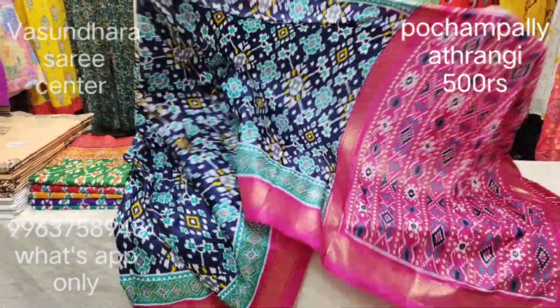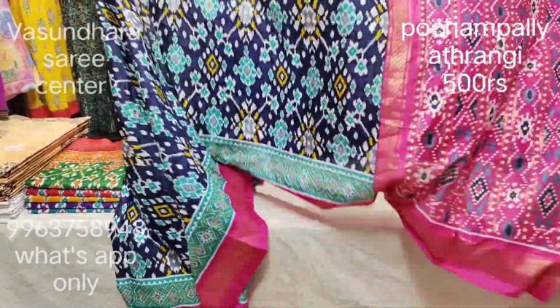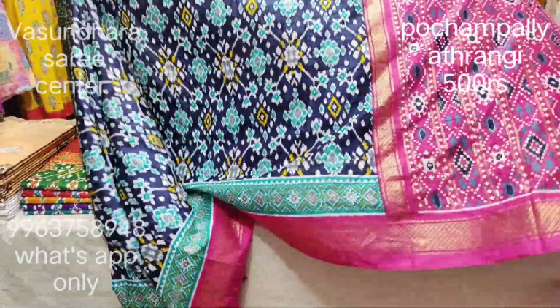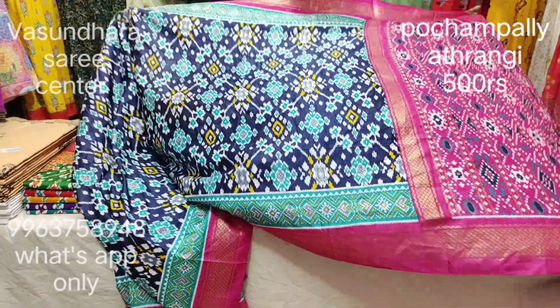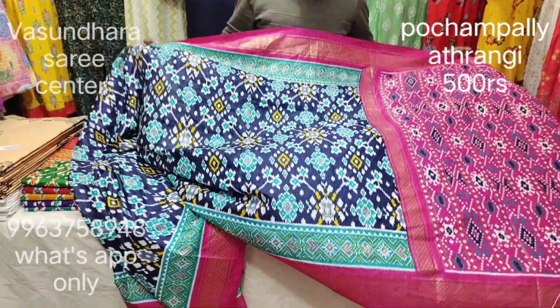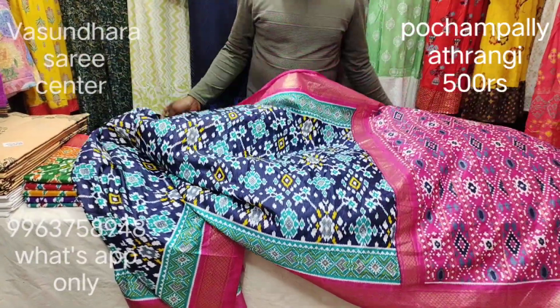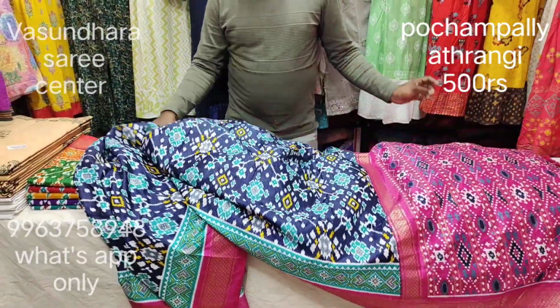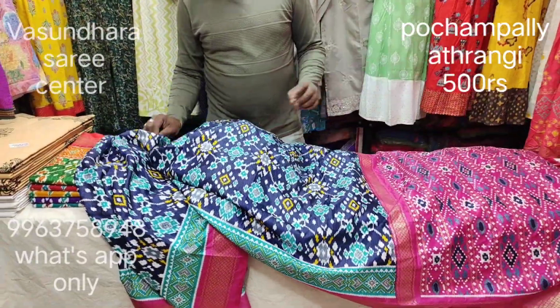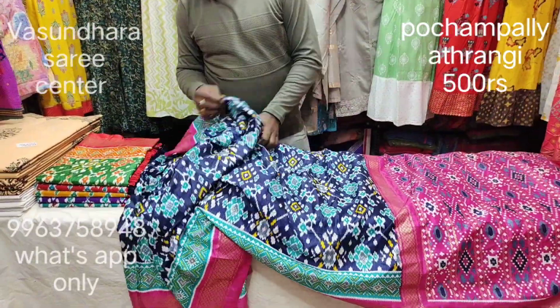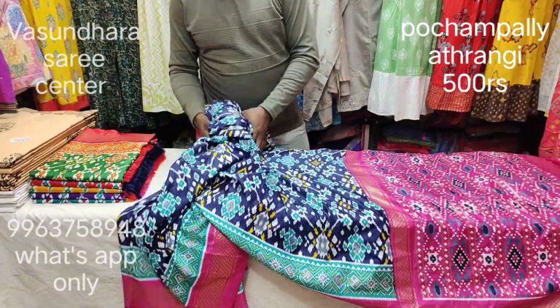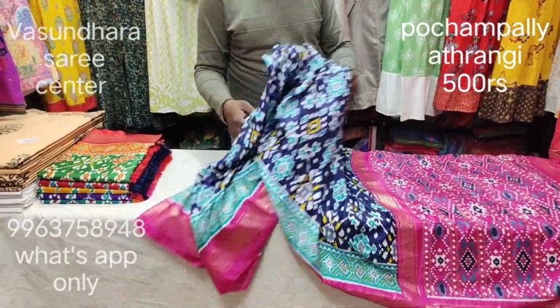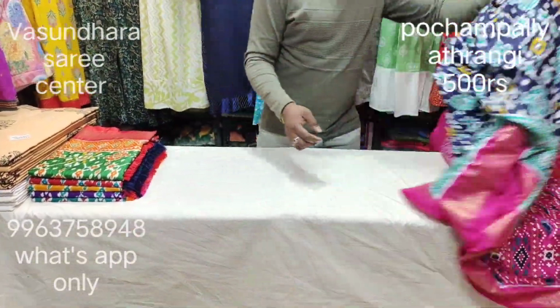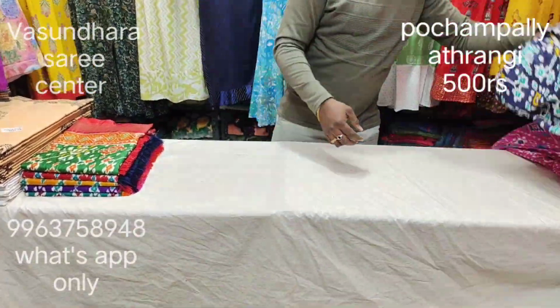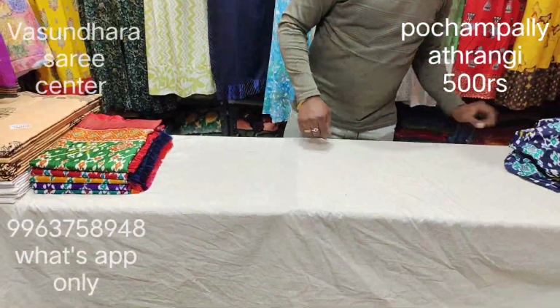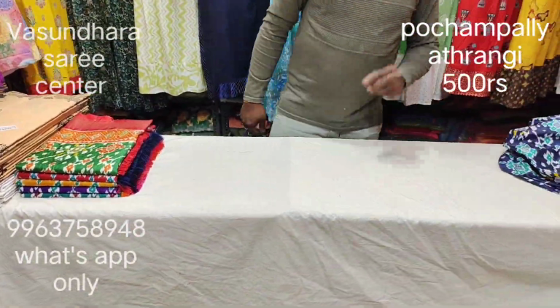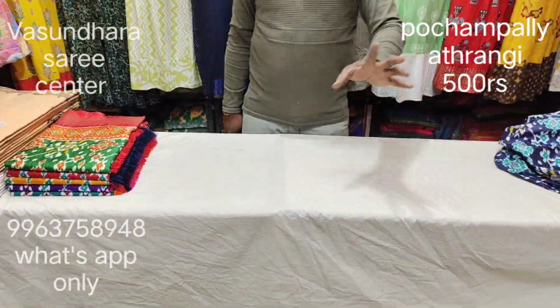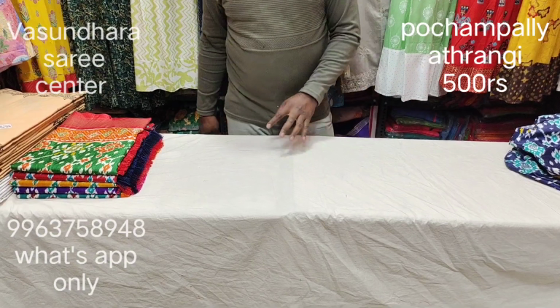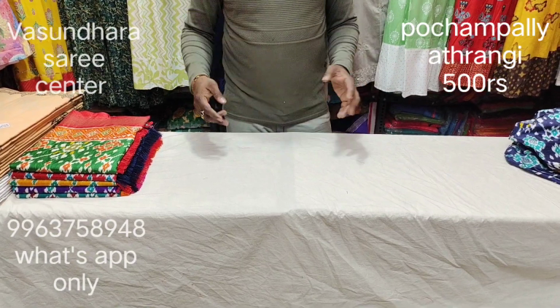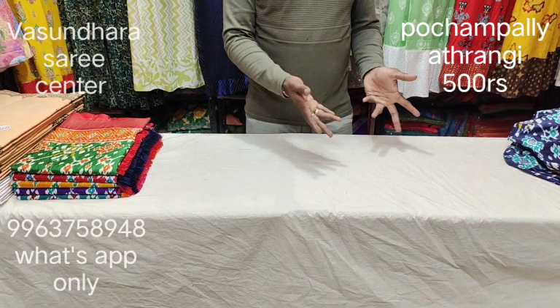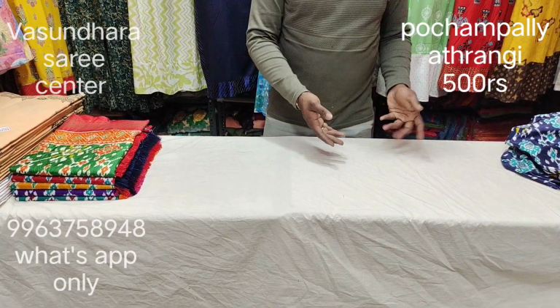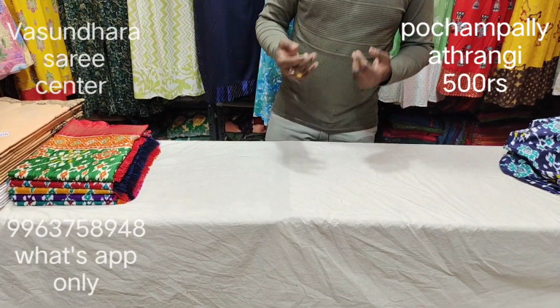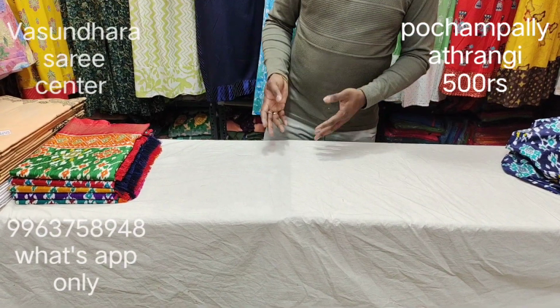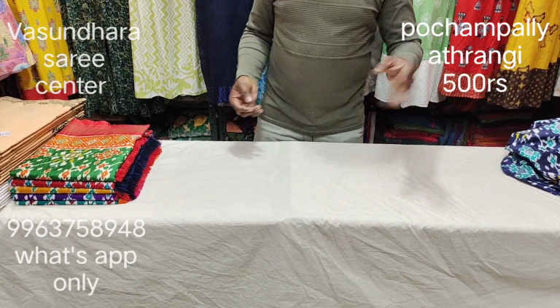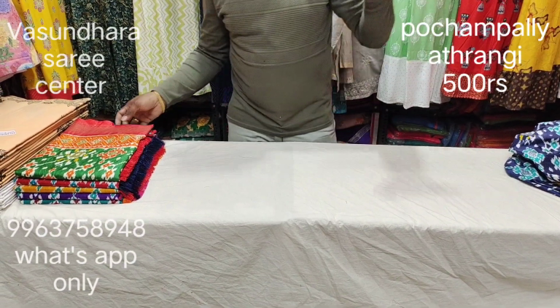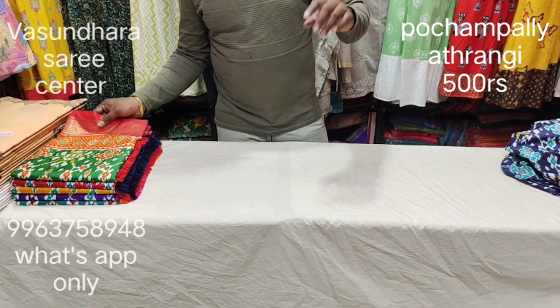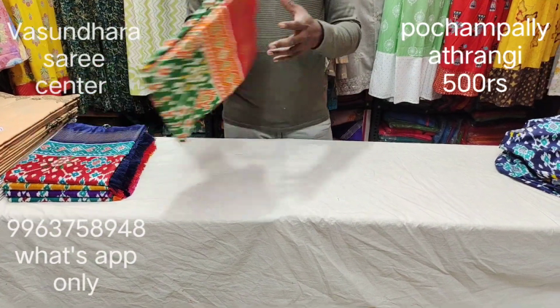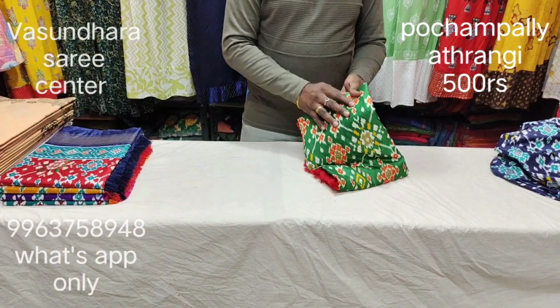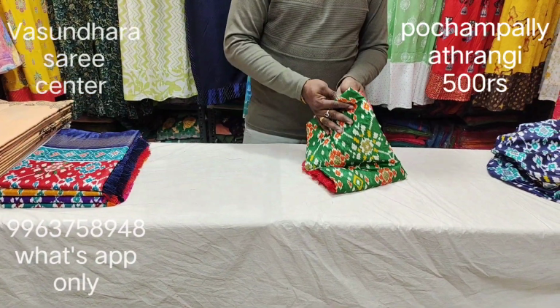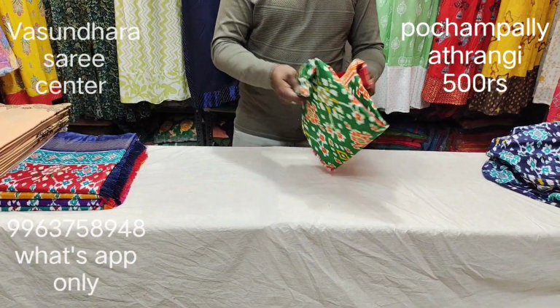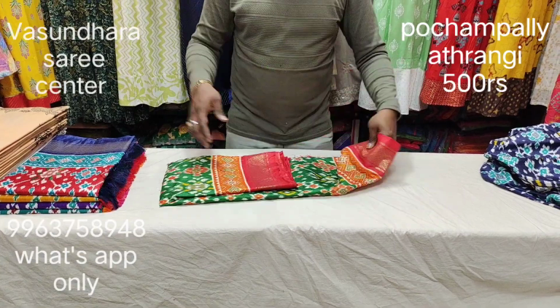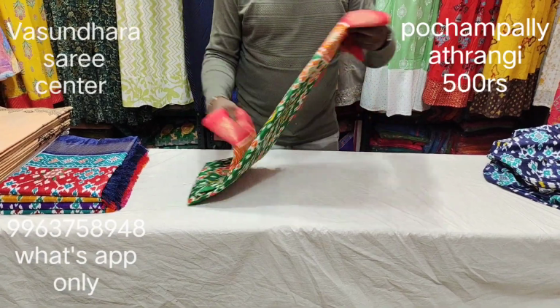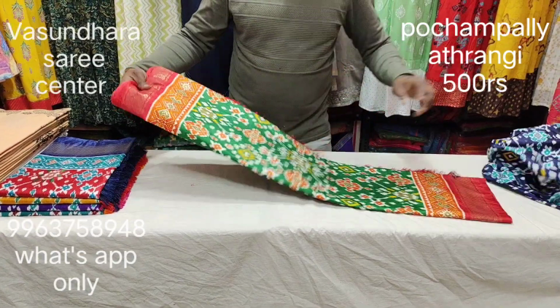This item is available to you online and offline. WhatsApp number is available to you. If you are not available, you can go shopping. This item is 500 rupees.